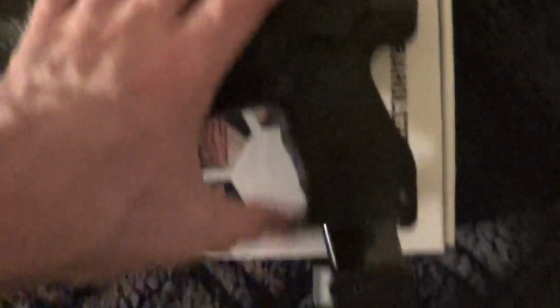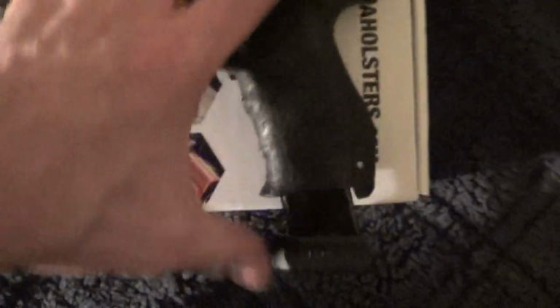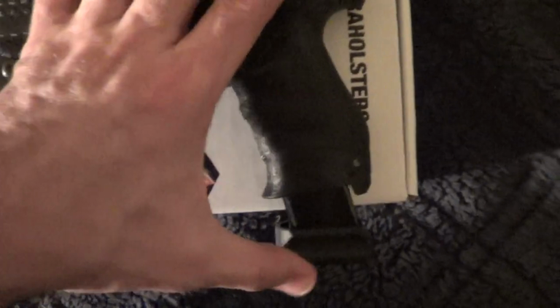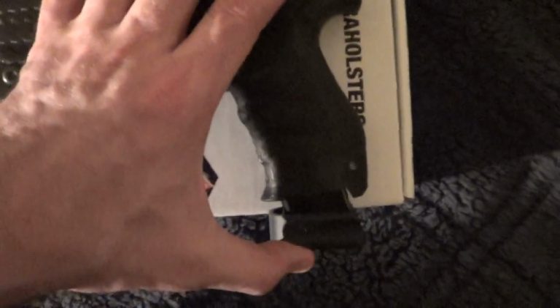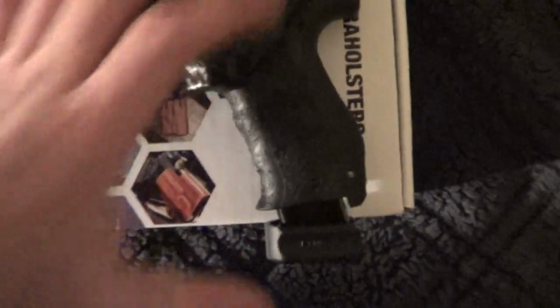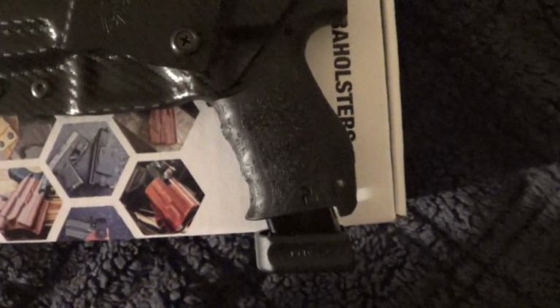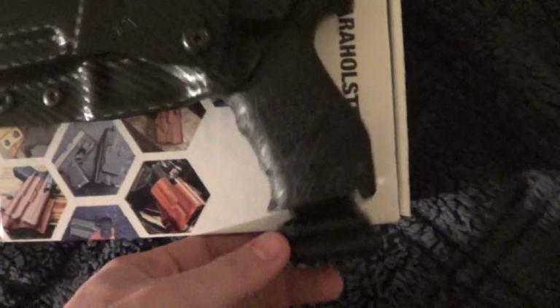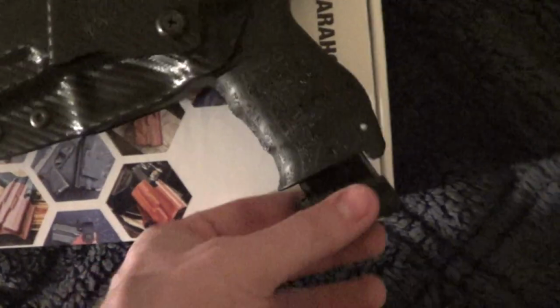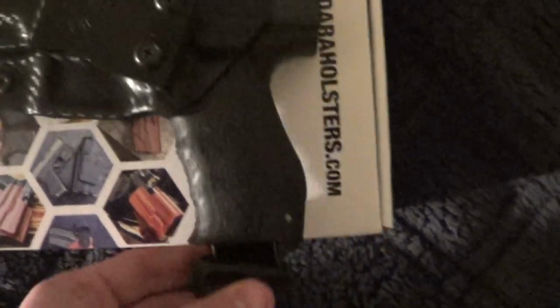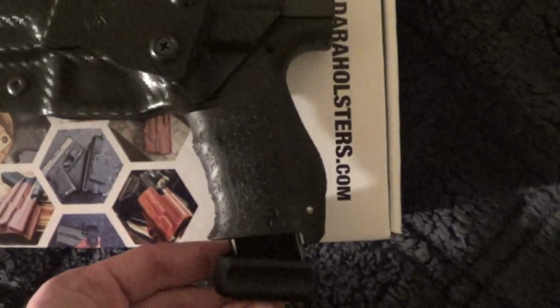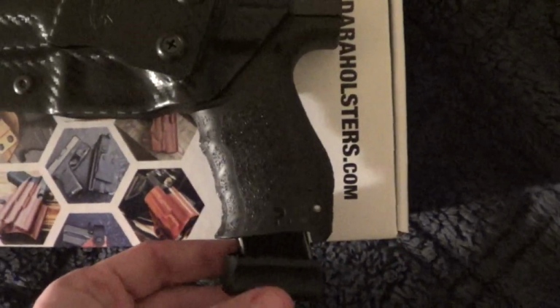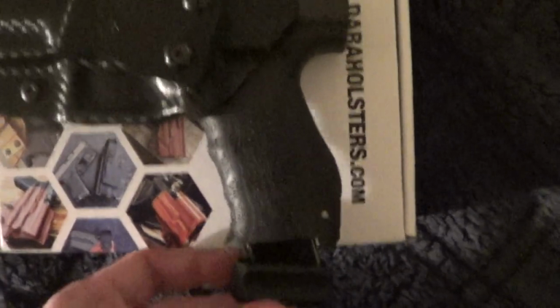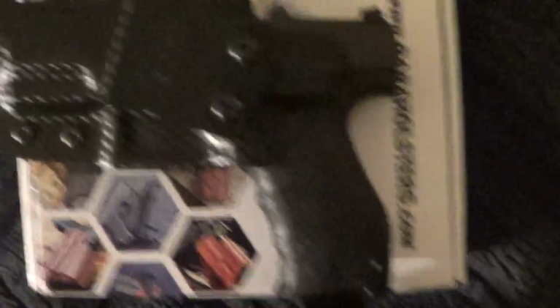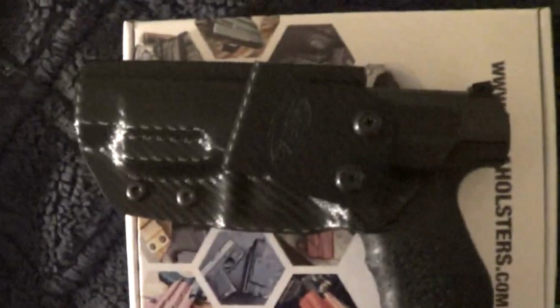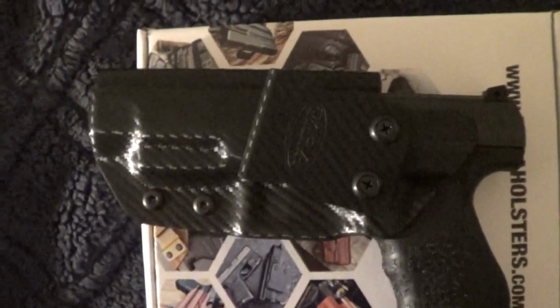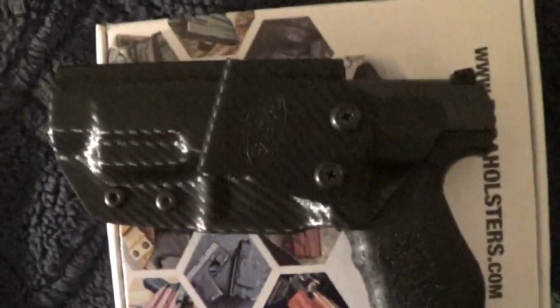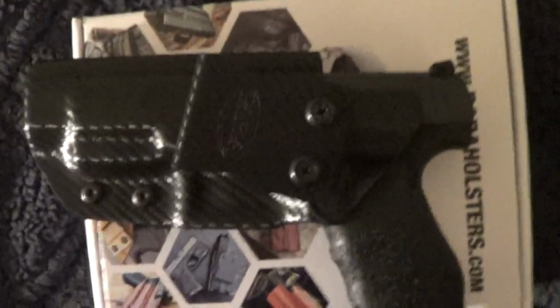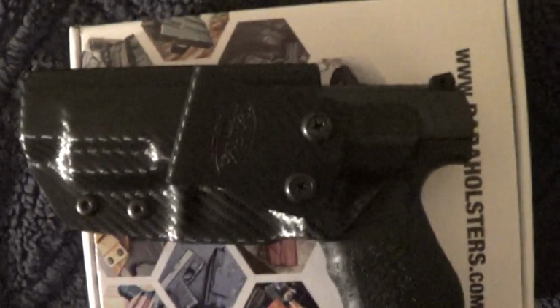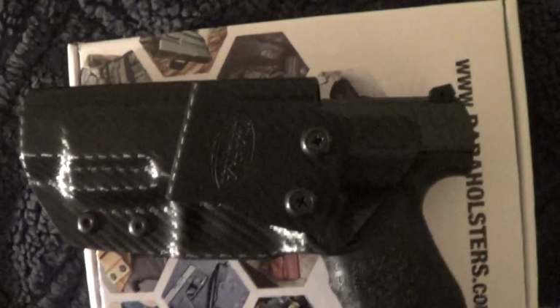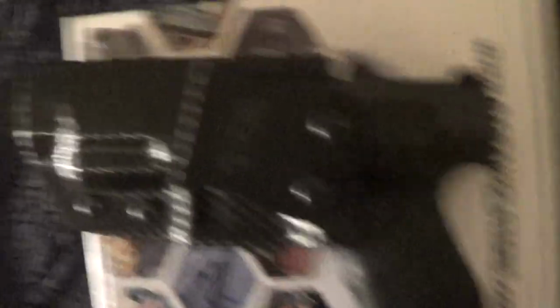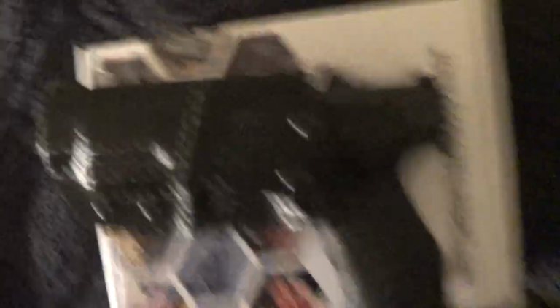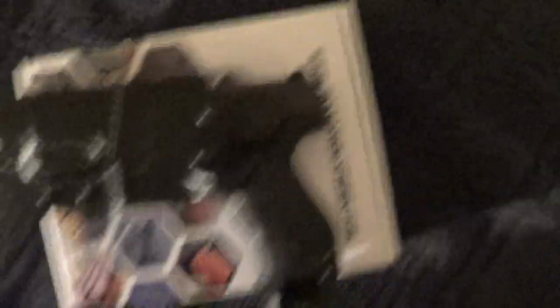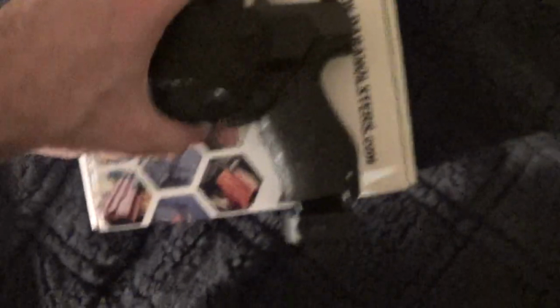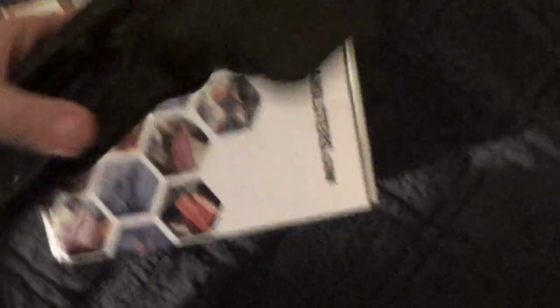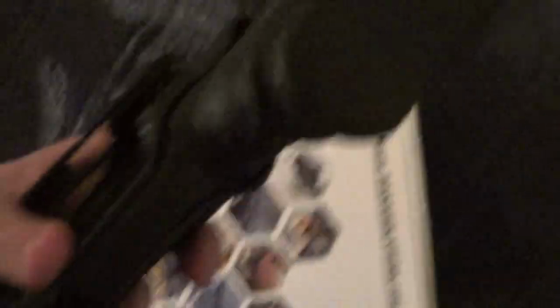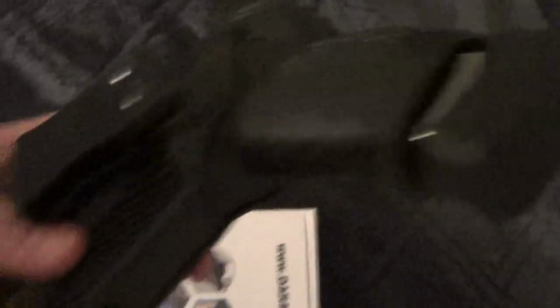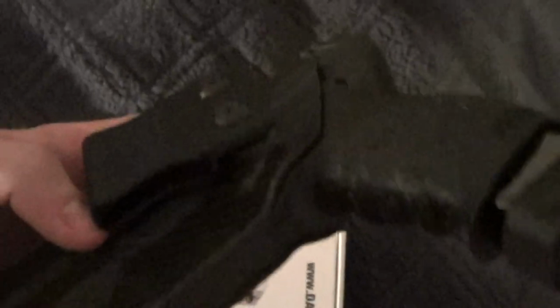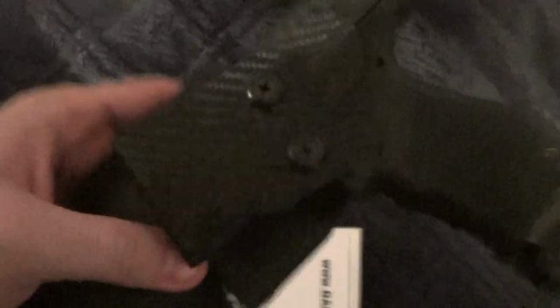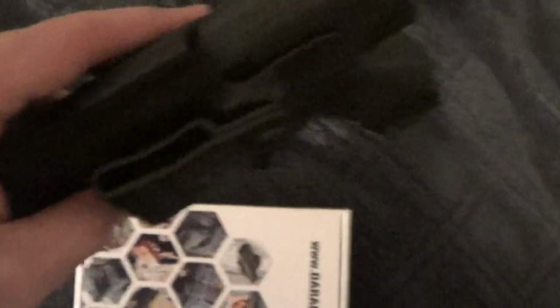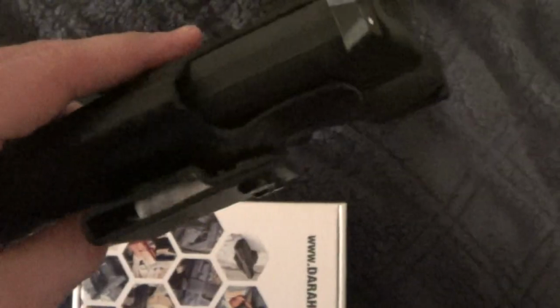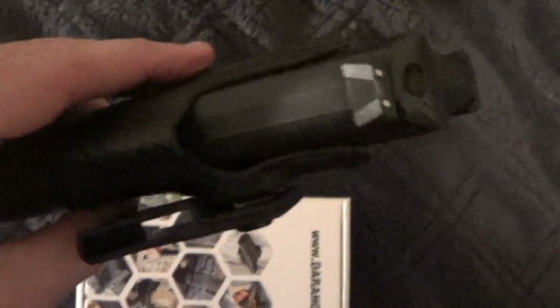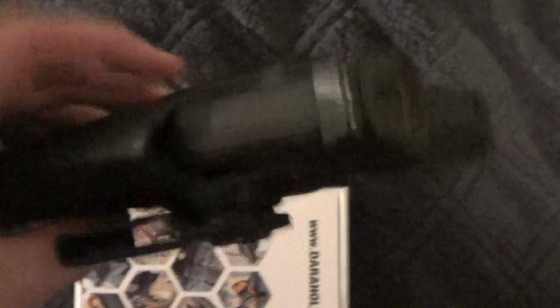Got an extended KANEC 20-round magazine in there right now. It's great — it's very fast, very tight, very quick draw.